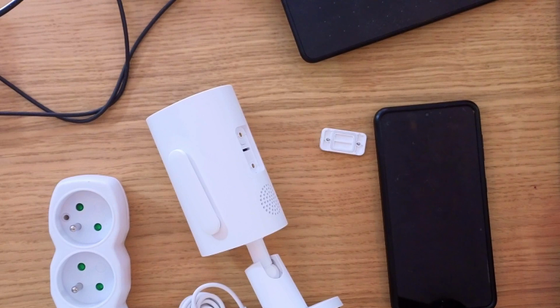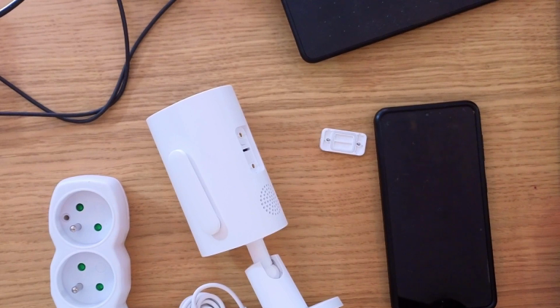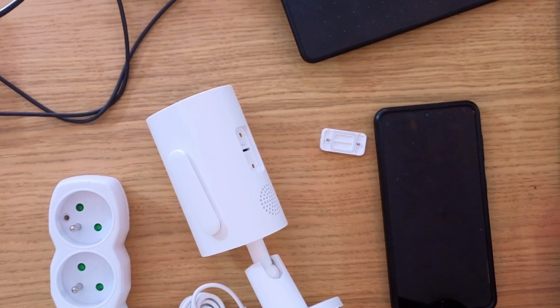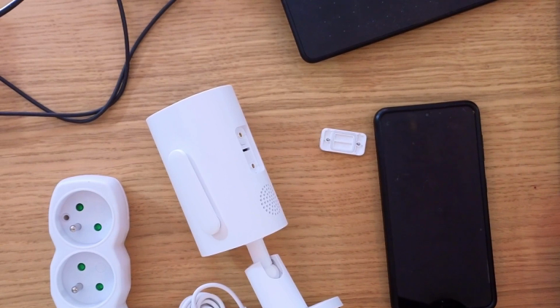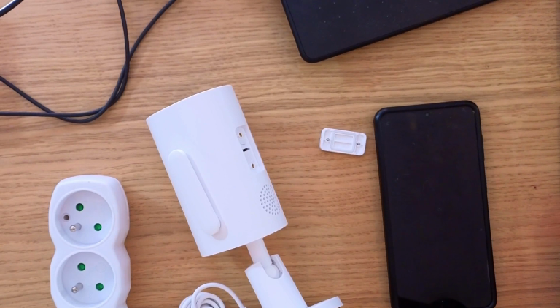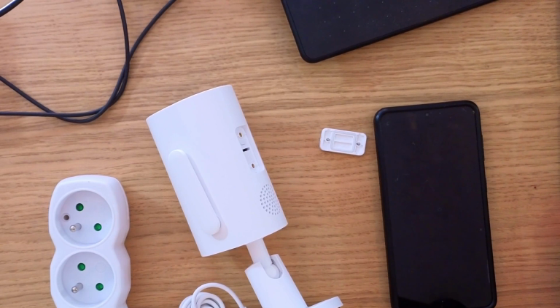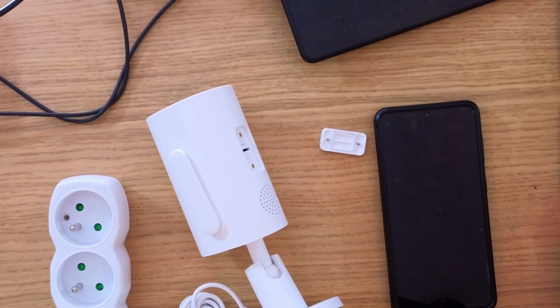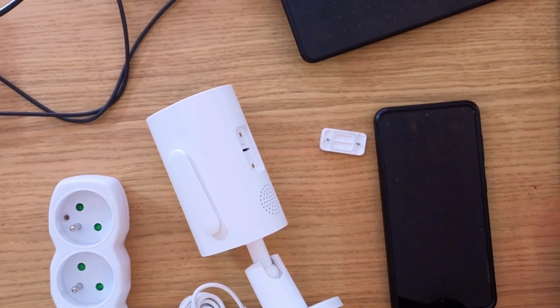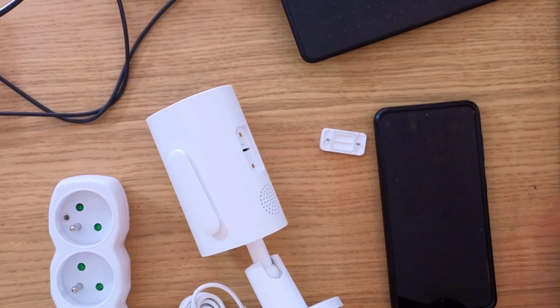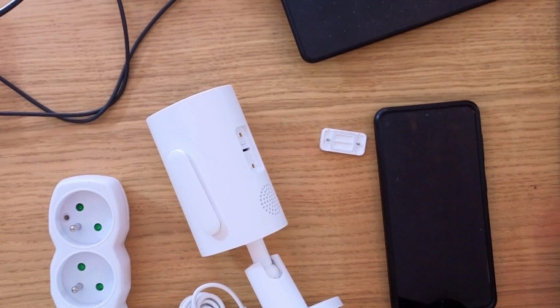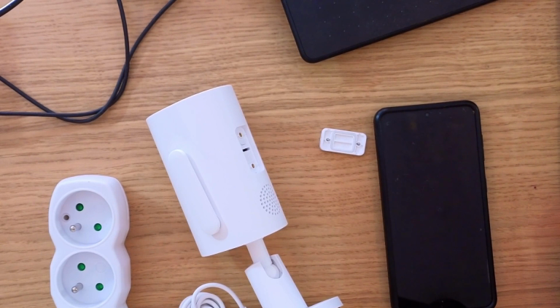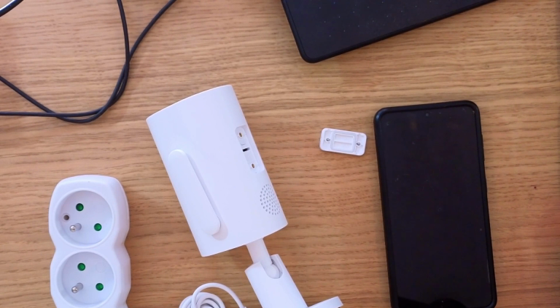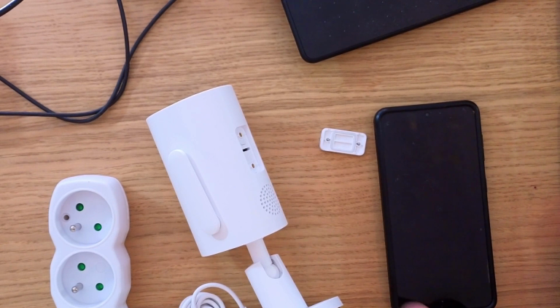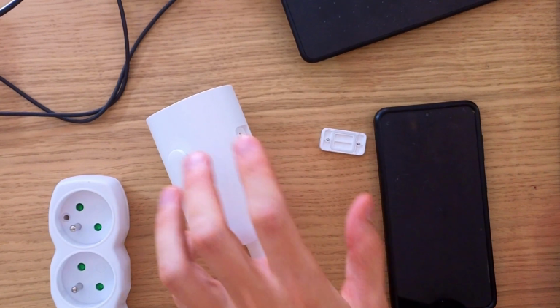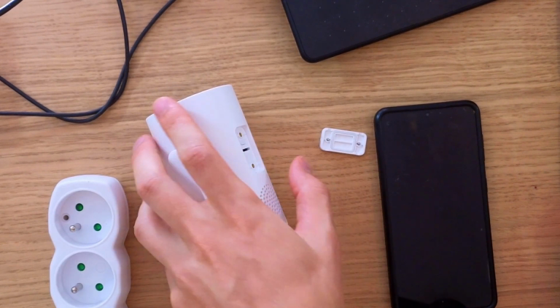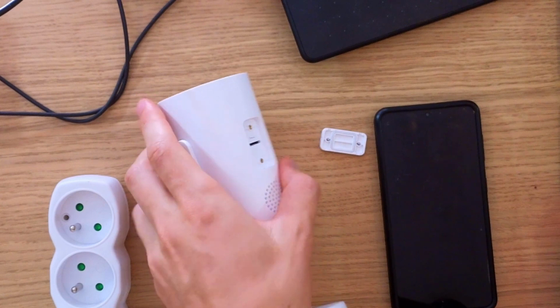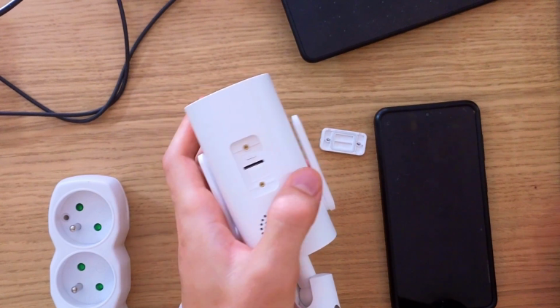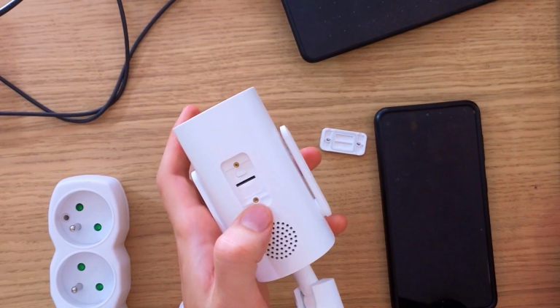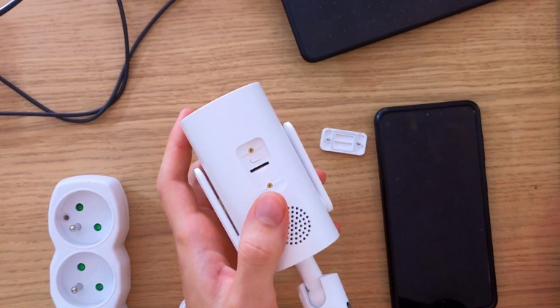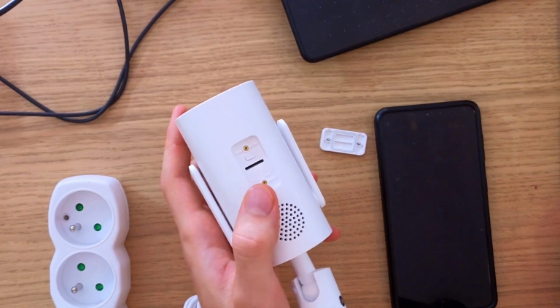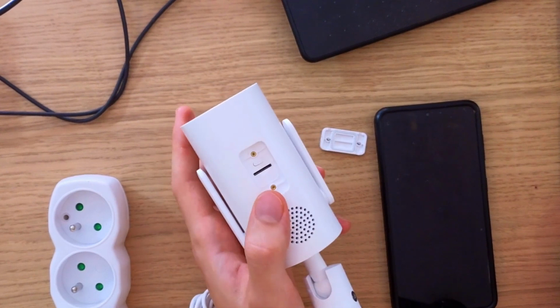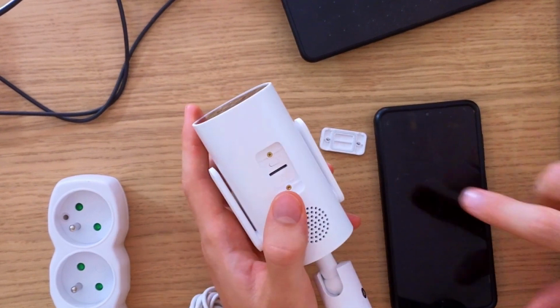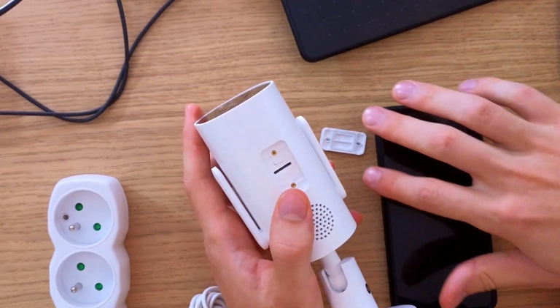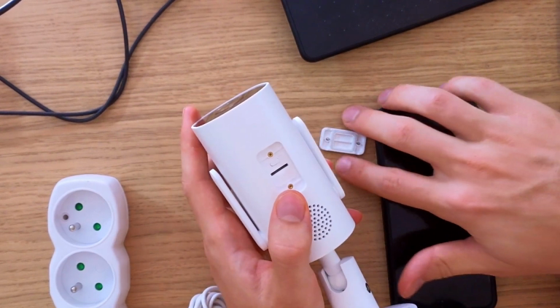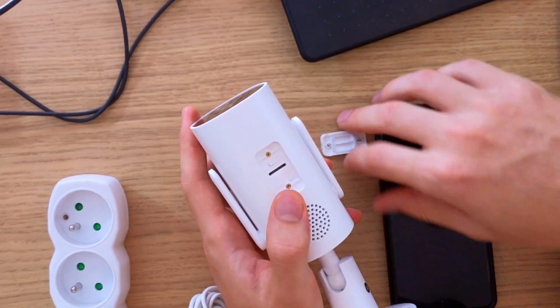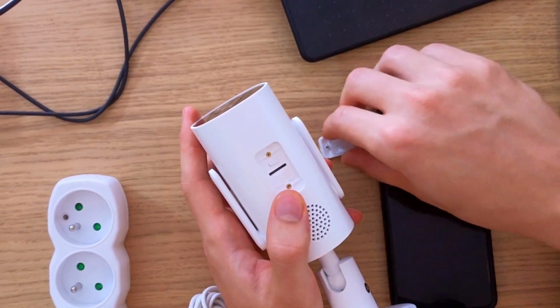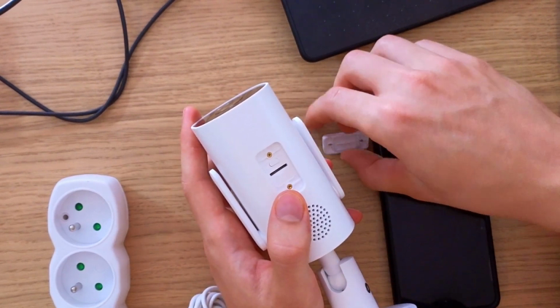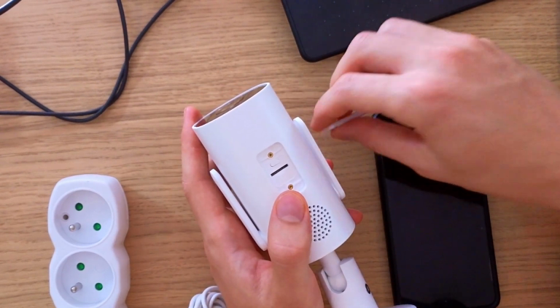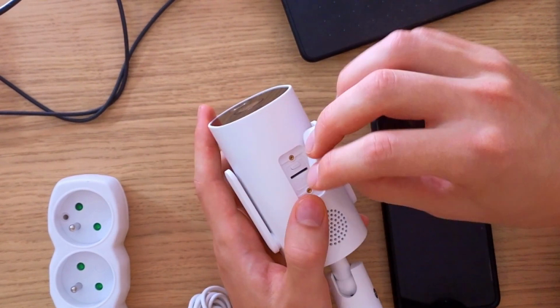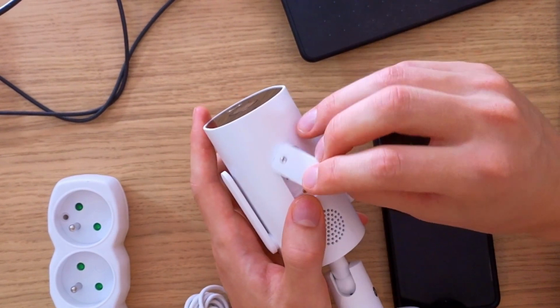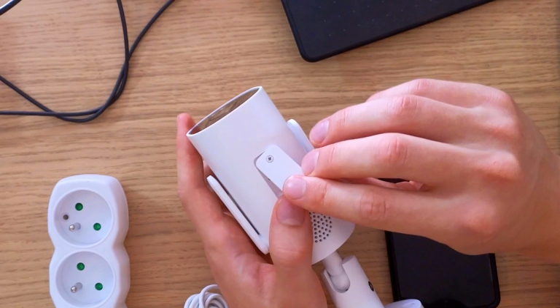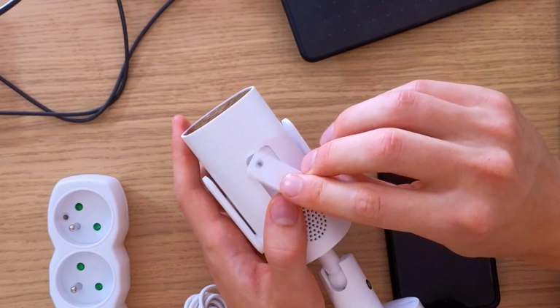In this quick video I'm going to show you how you can reset the Xiaomi AW300. It's super simple — on the back there's a part you have to unscrew.